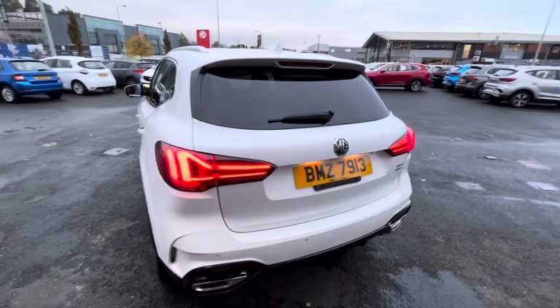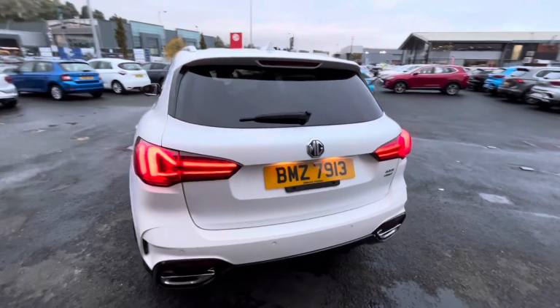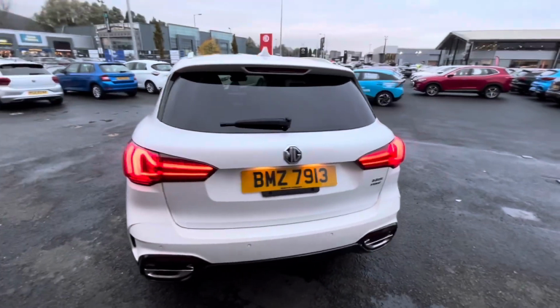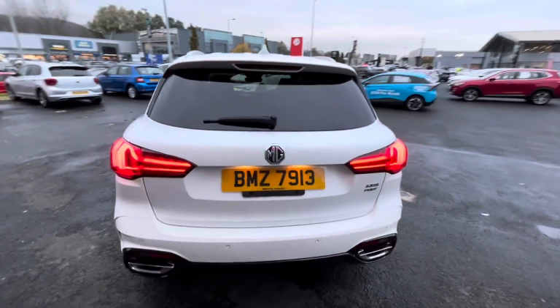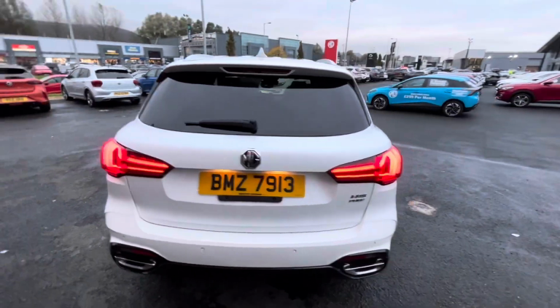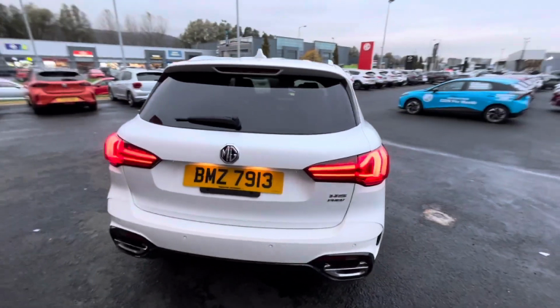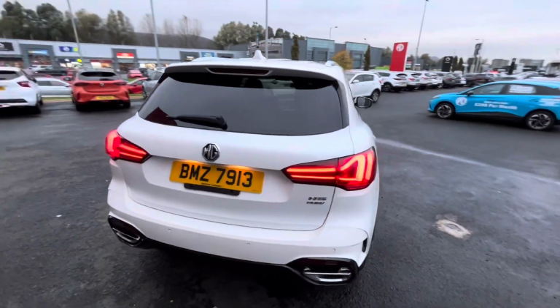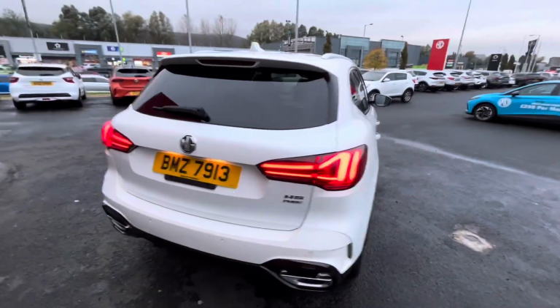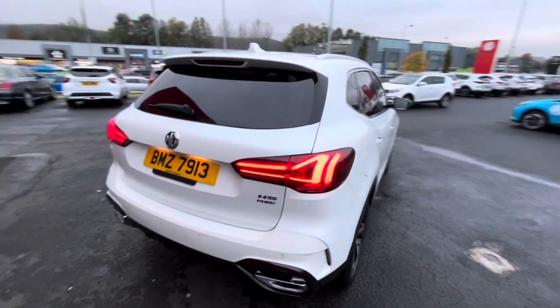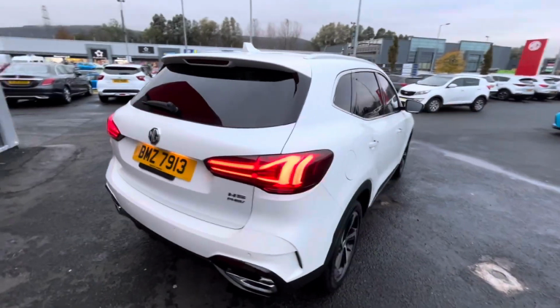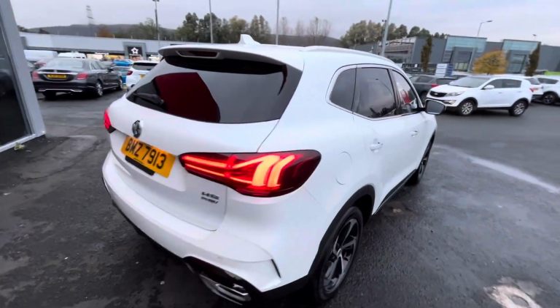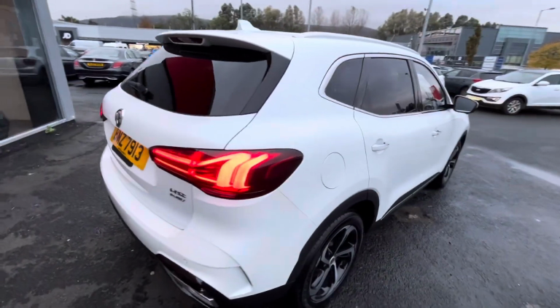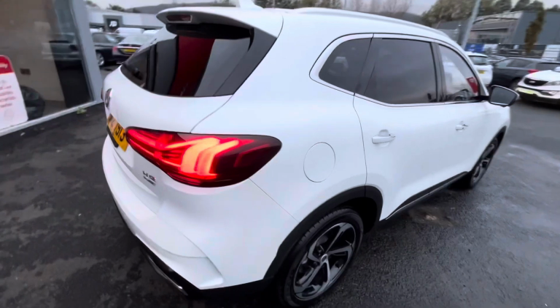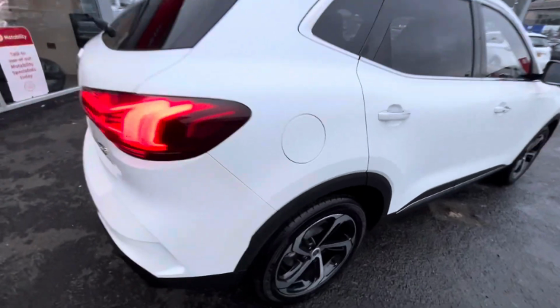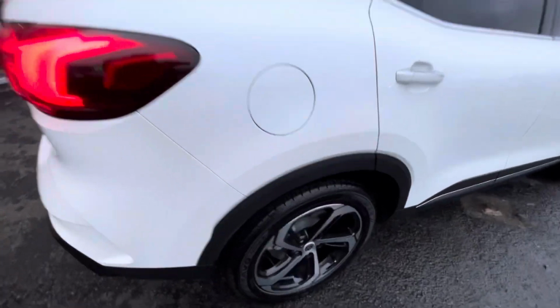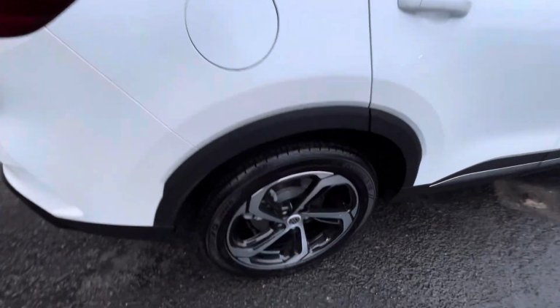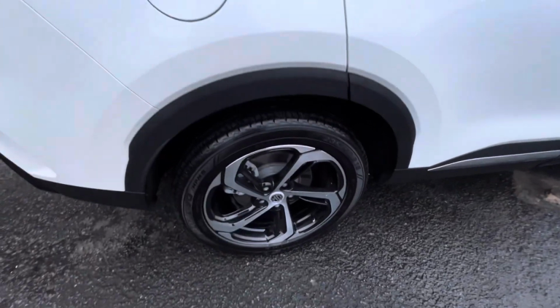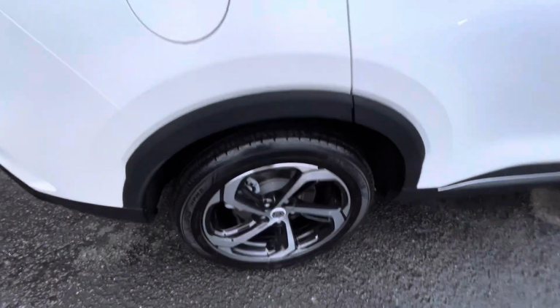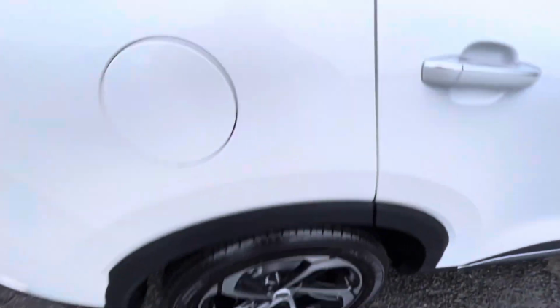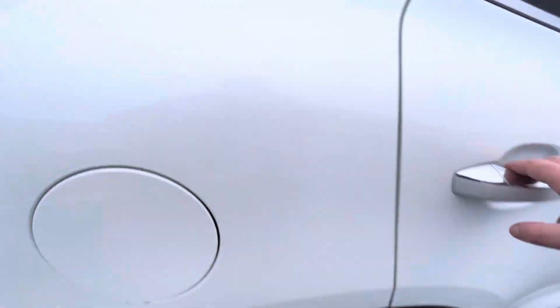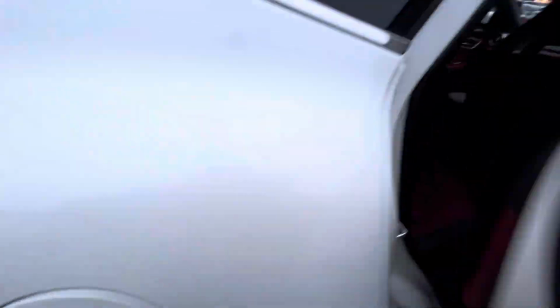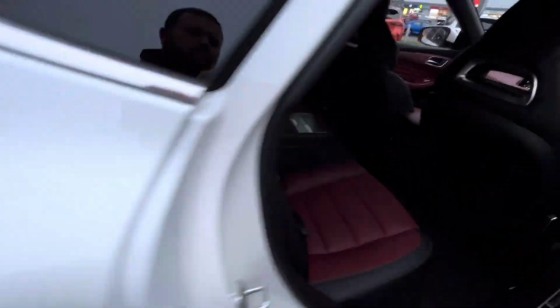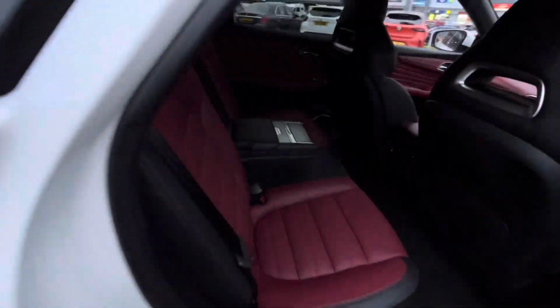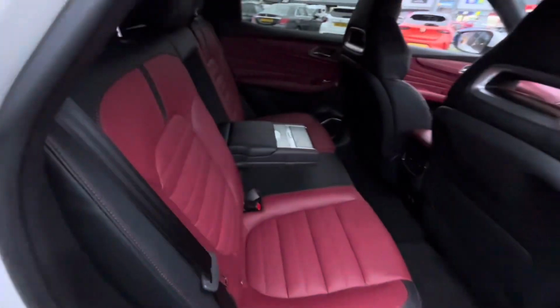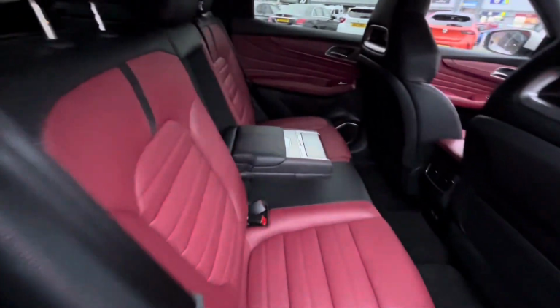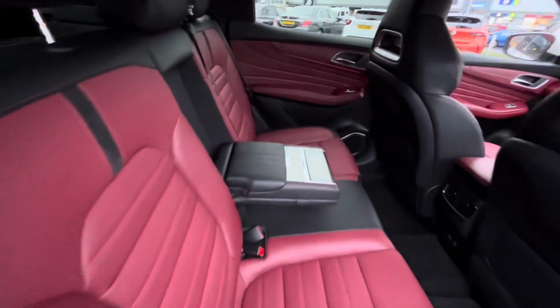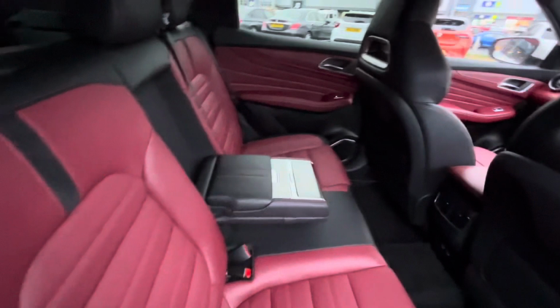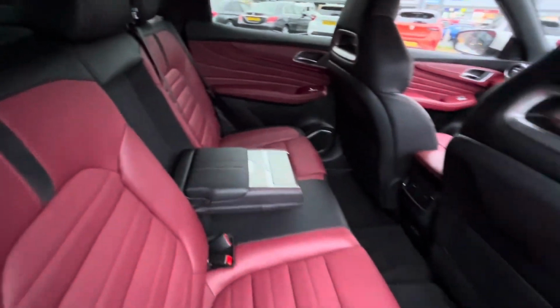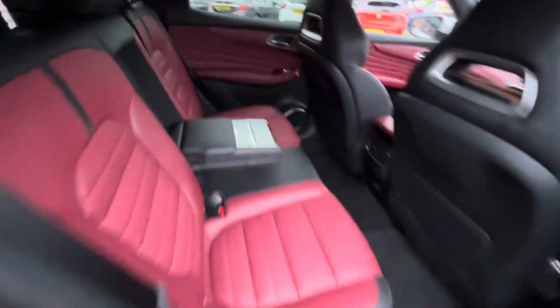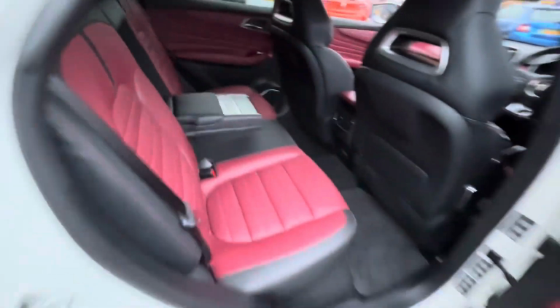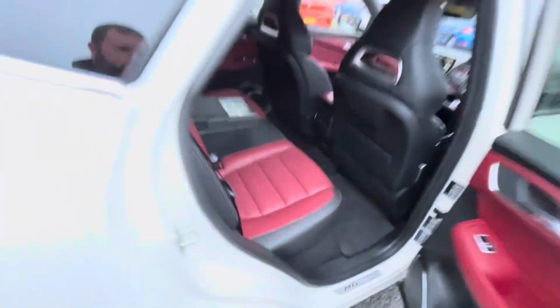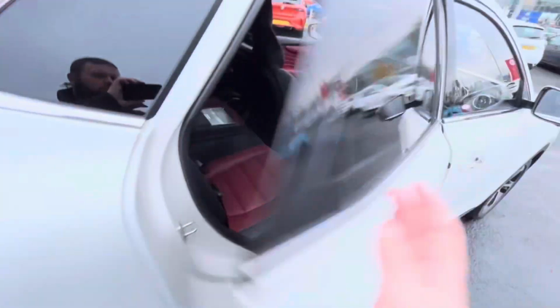The car comes standard with full color-coated bumpers, rear privacy glass, chrome surround on the windows, and diamond cut alloy wheels. It's also got the upgraded leather interior which is red.